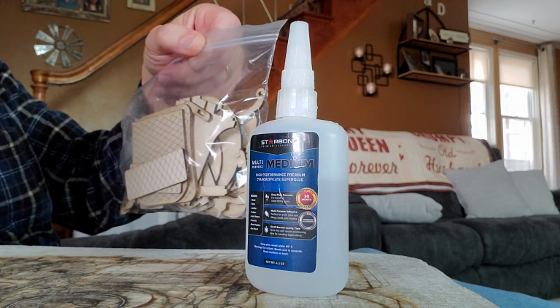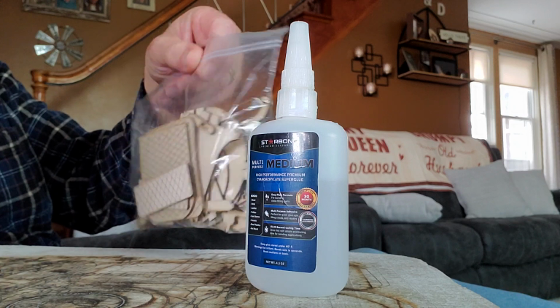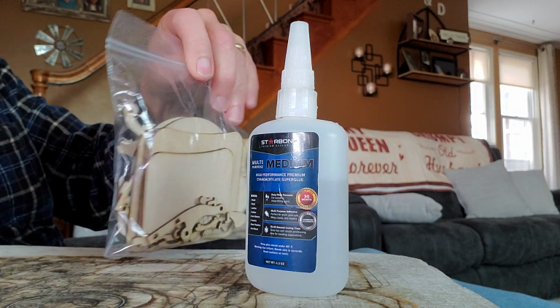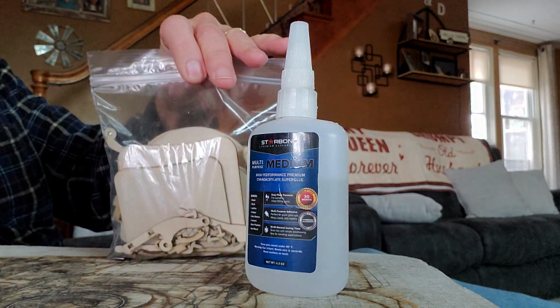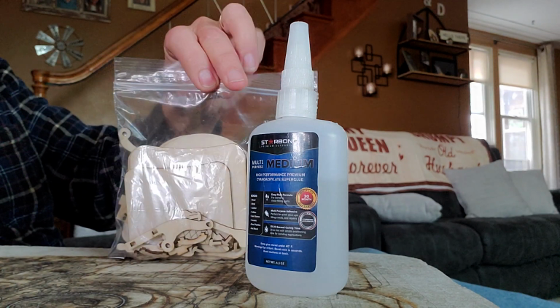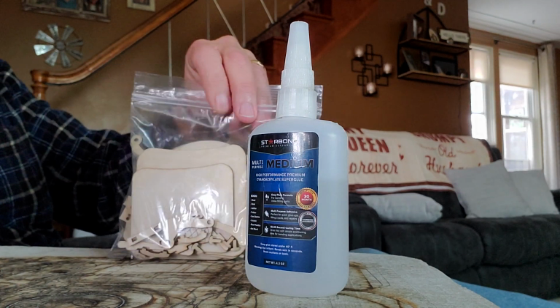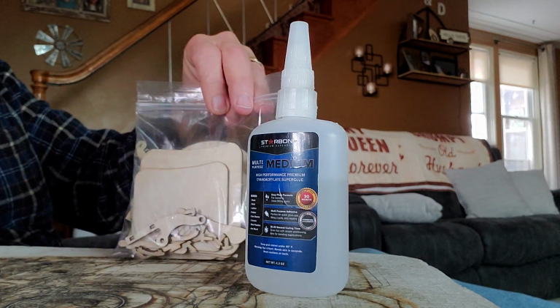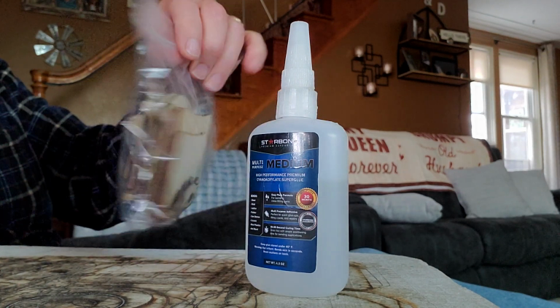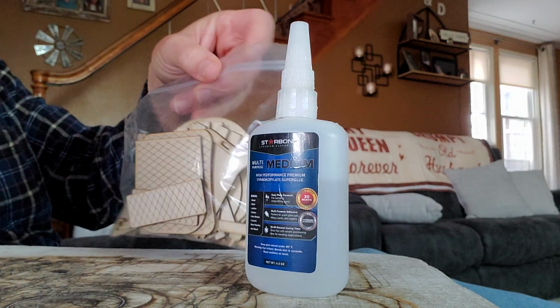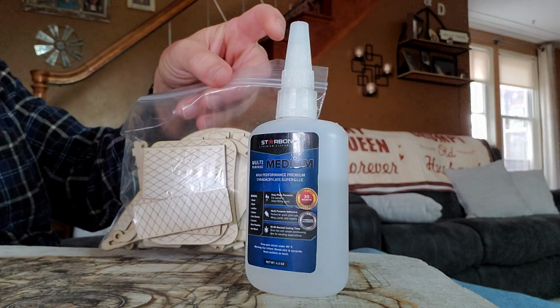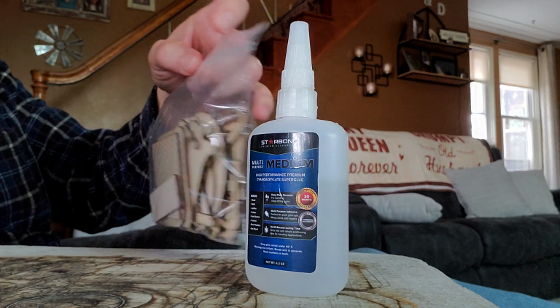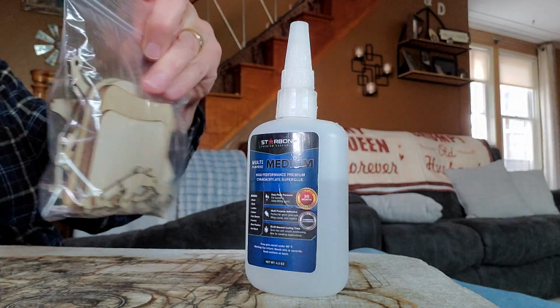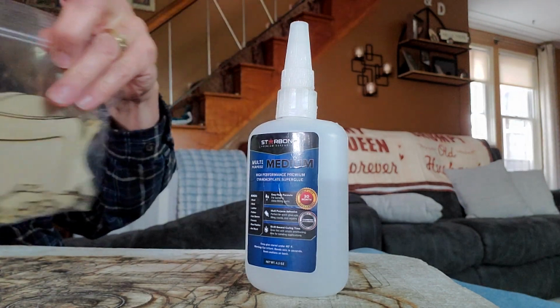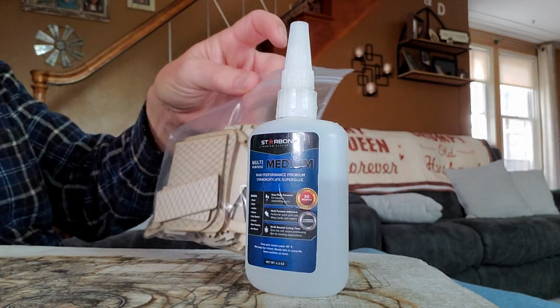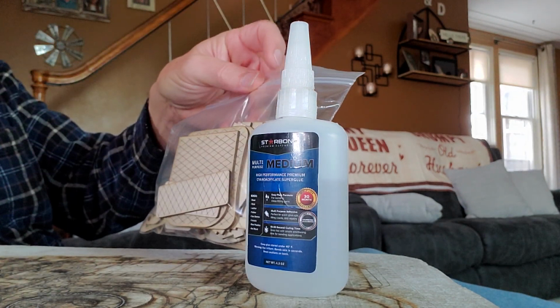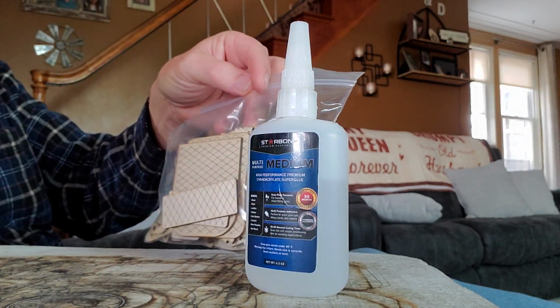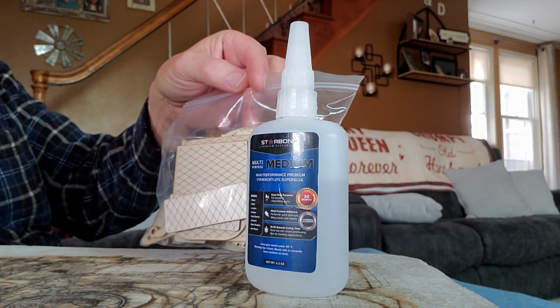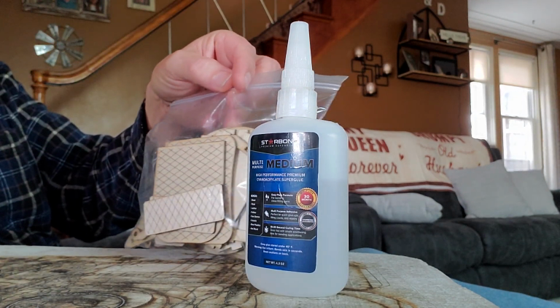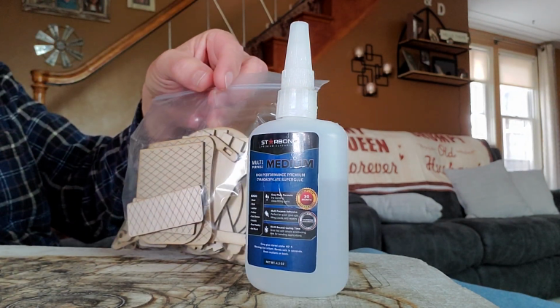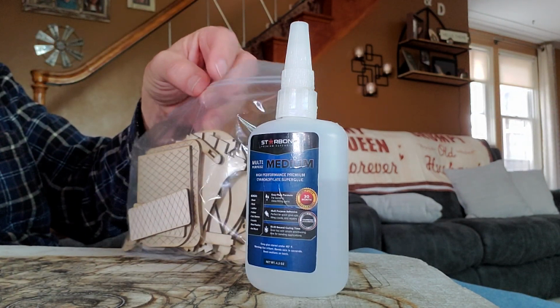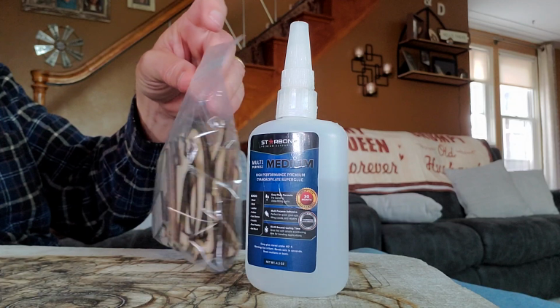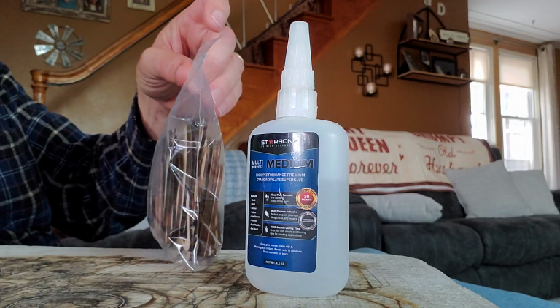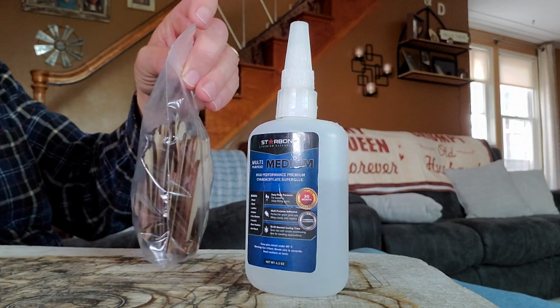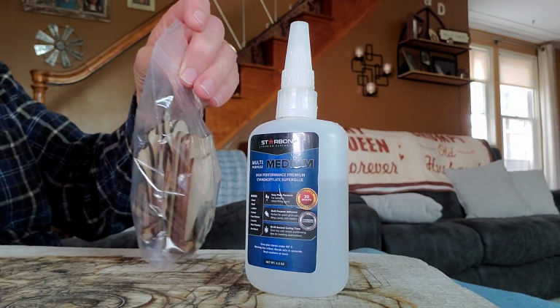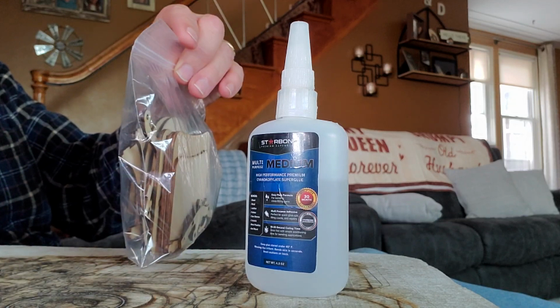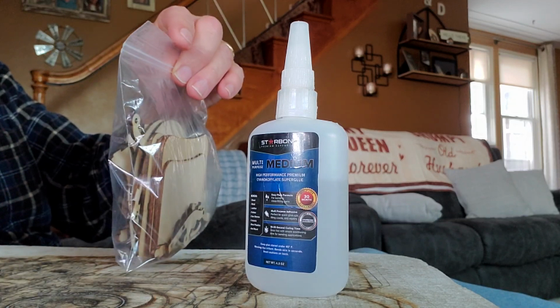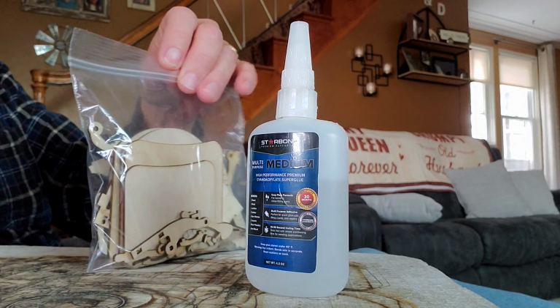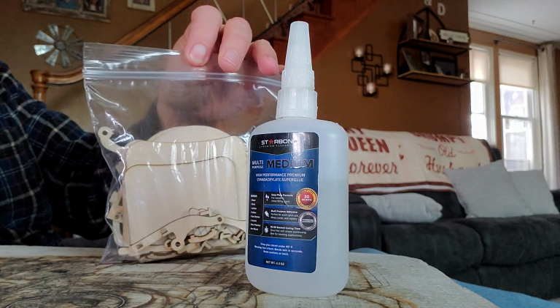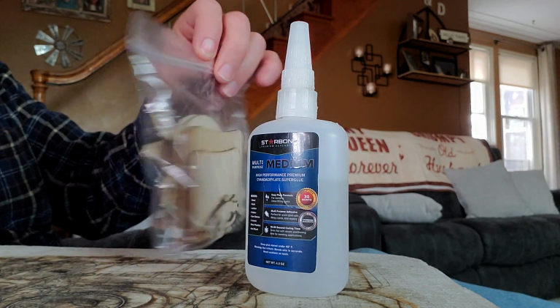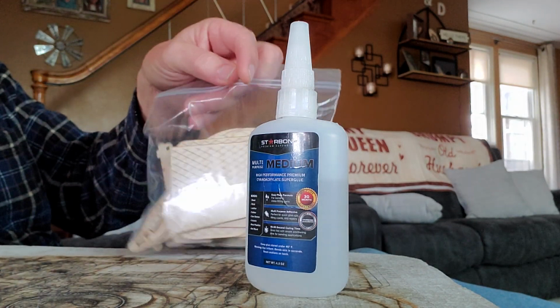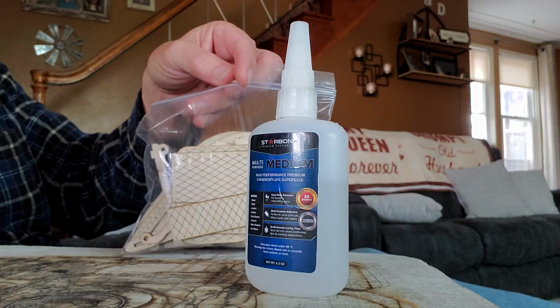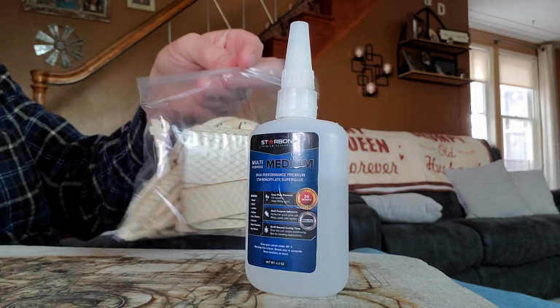They bring pretty good money — $40 a piece. You use about two pieces of 12 by 12, two to three millimeter. This one is two and a half millimeter thickness.